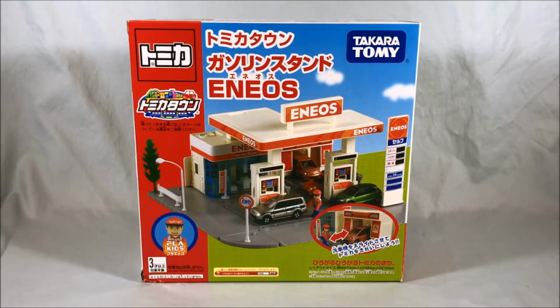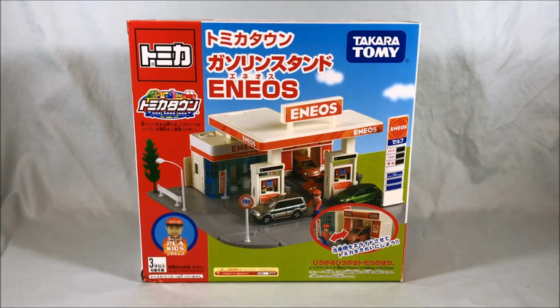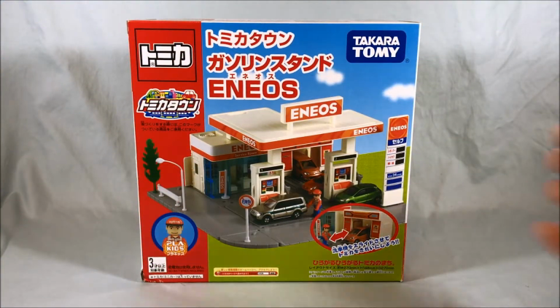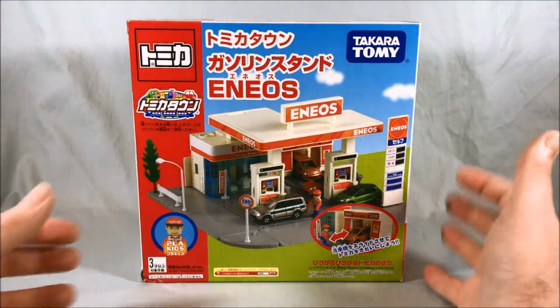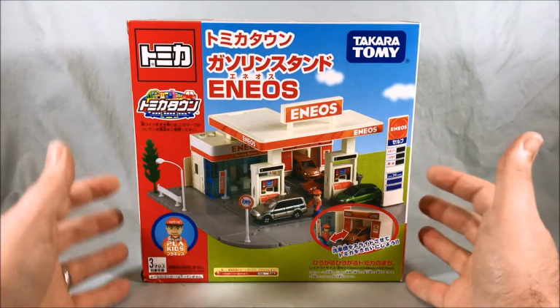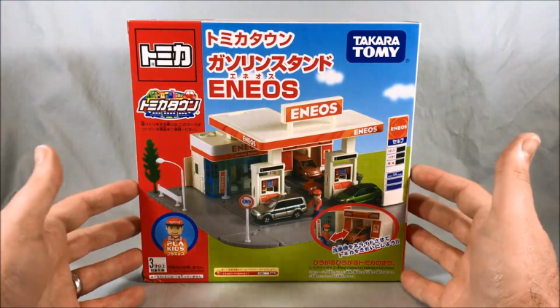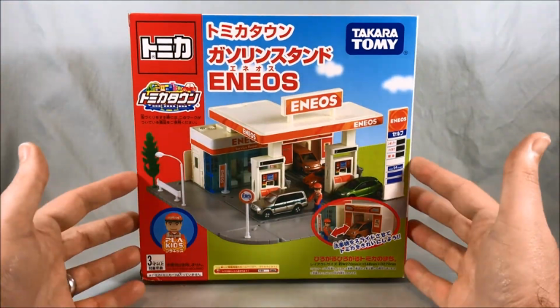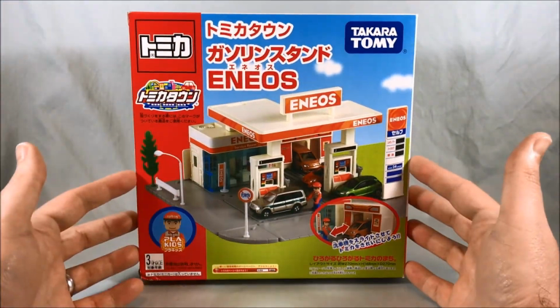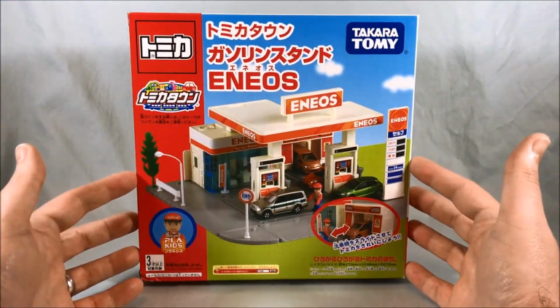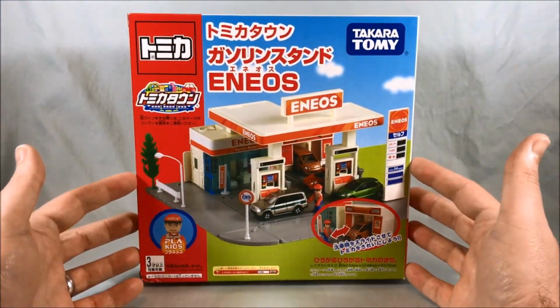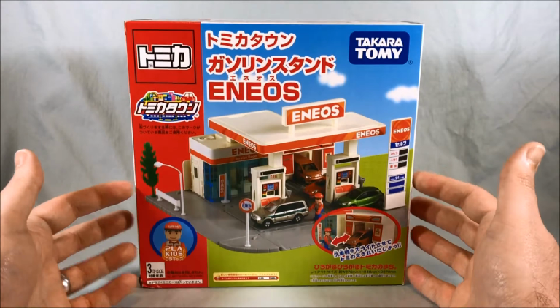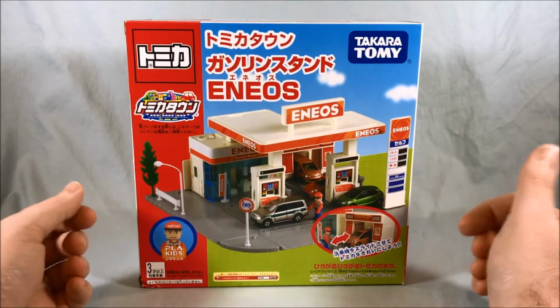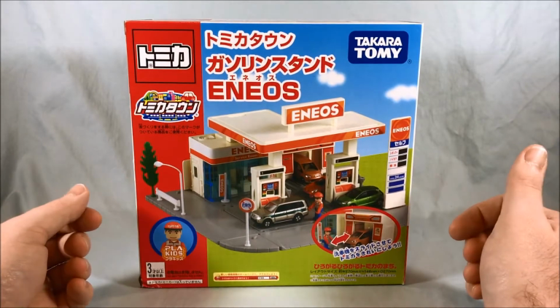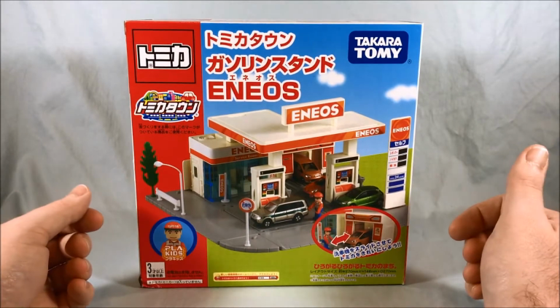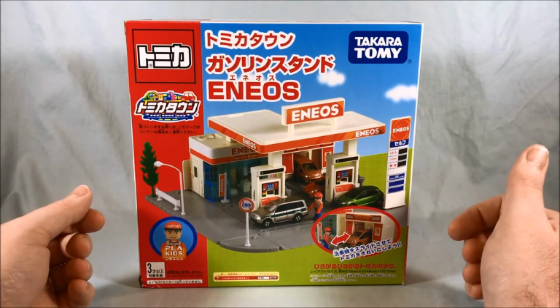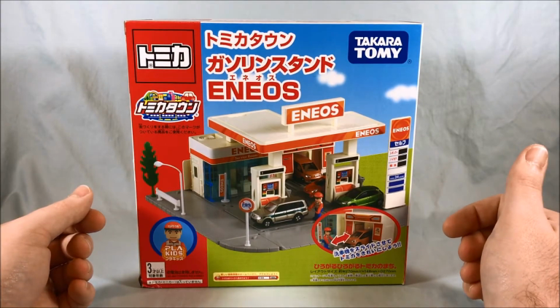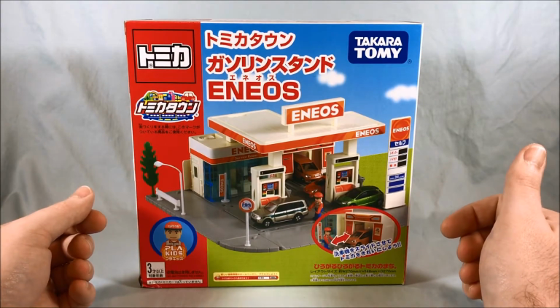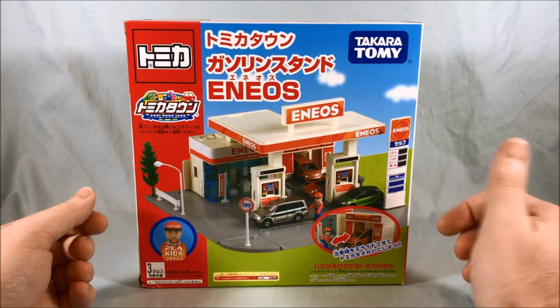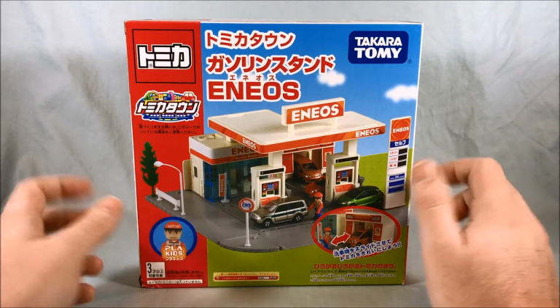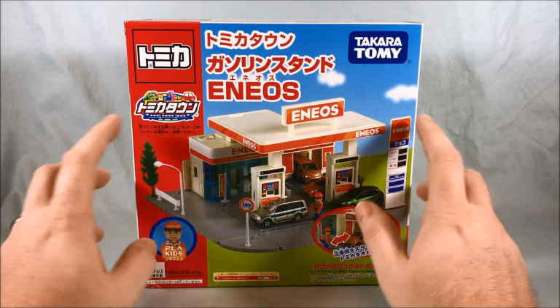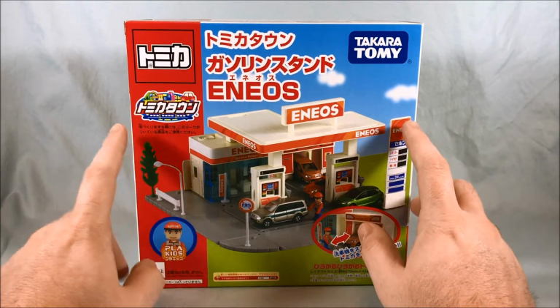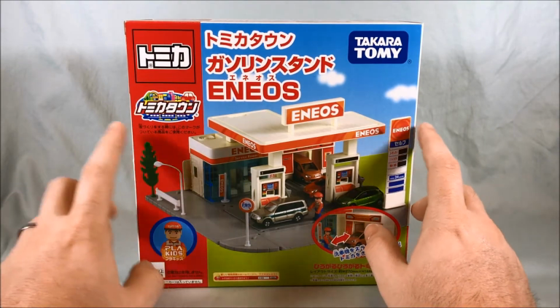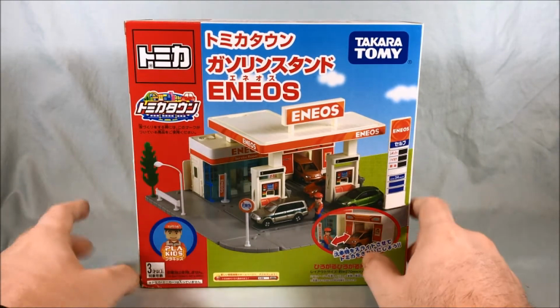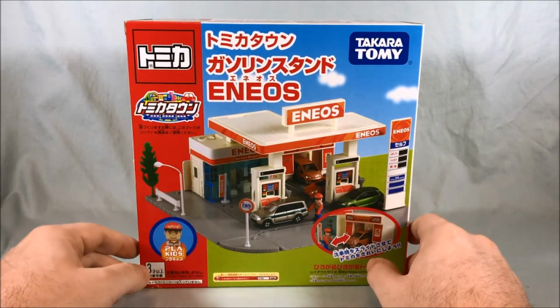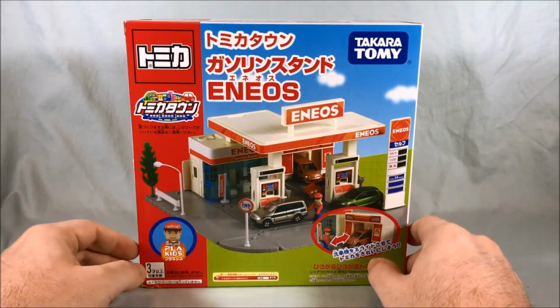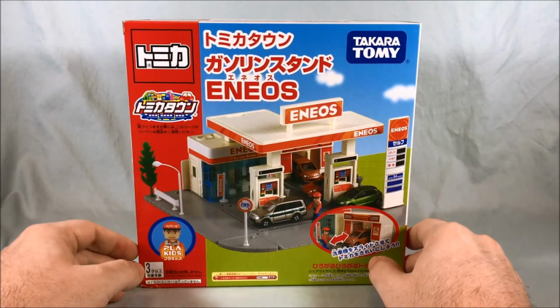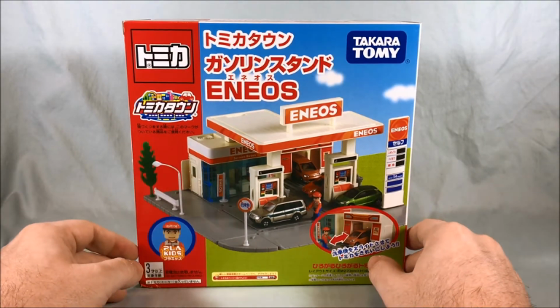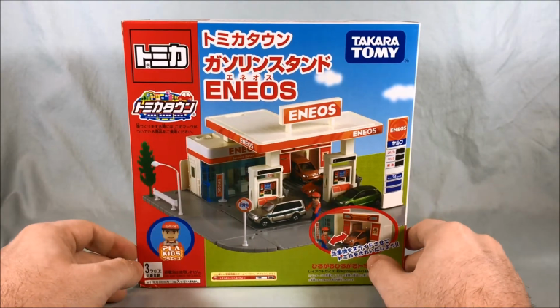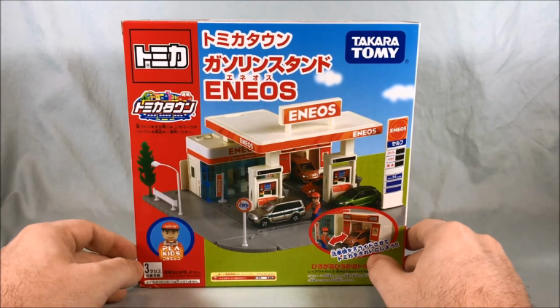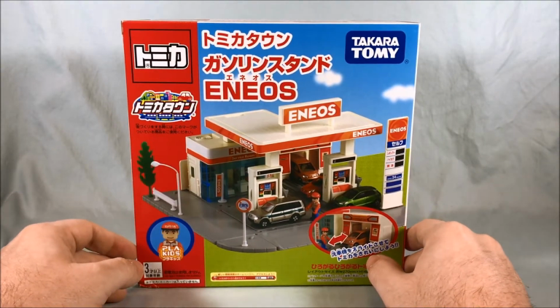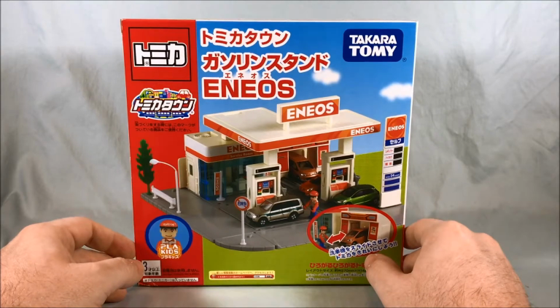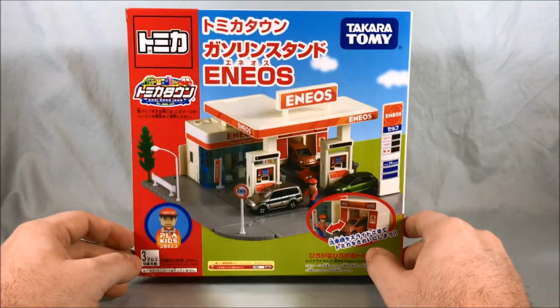Hello everyone and welcome to Long's Toys. Today I have another Tomica Town review for you. This is the Tomica Town Gasoline Stand Aeneos.